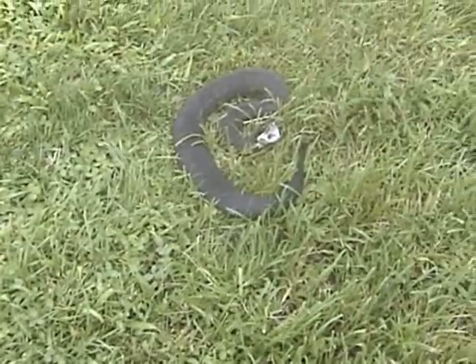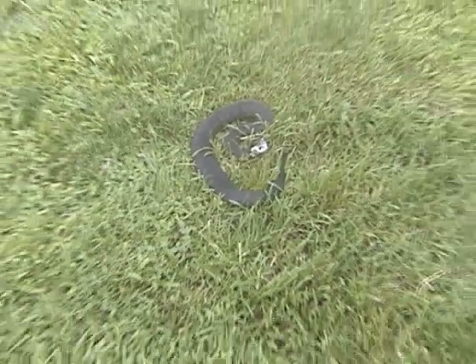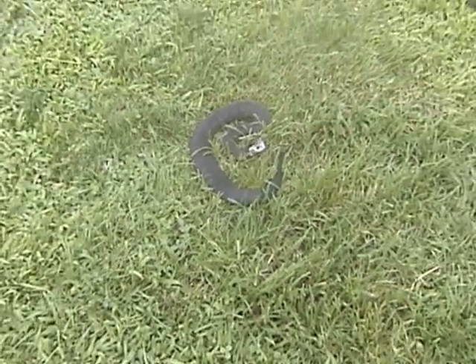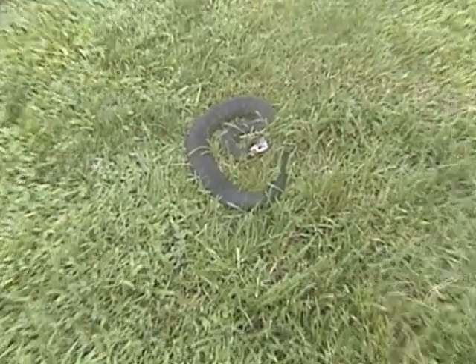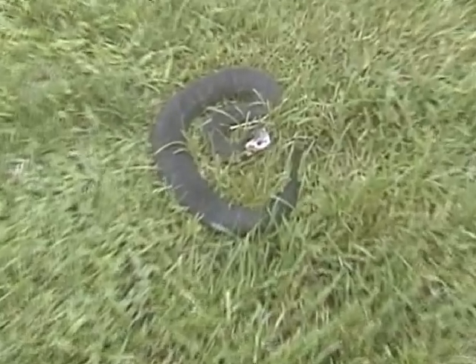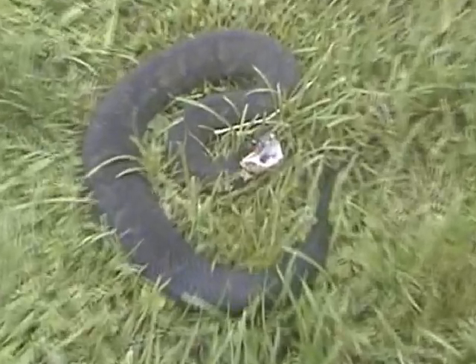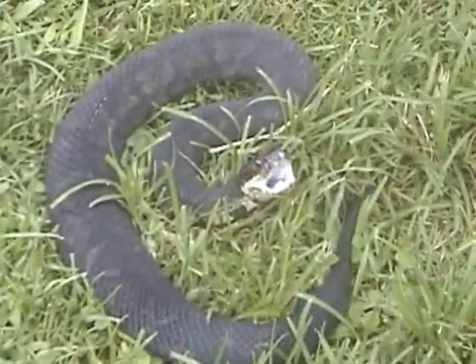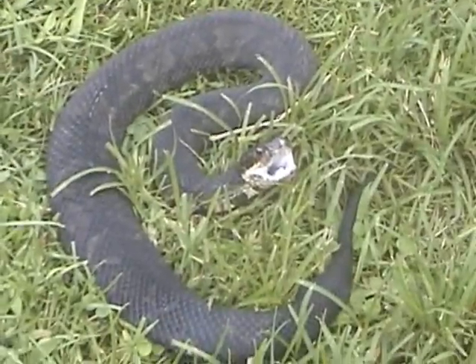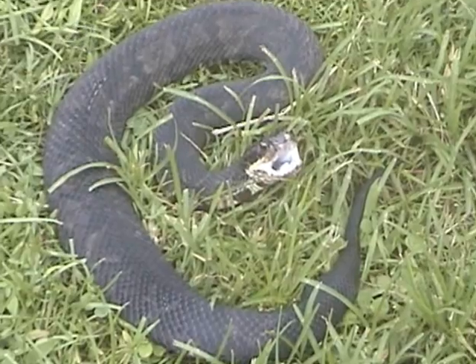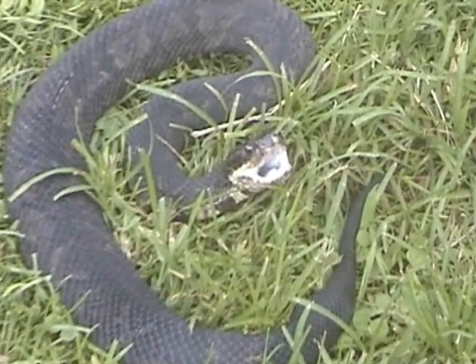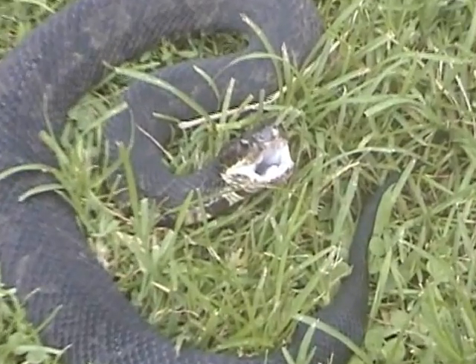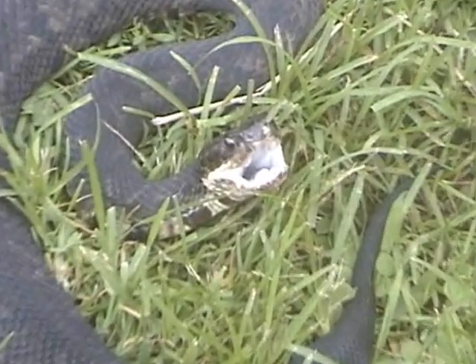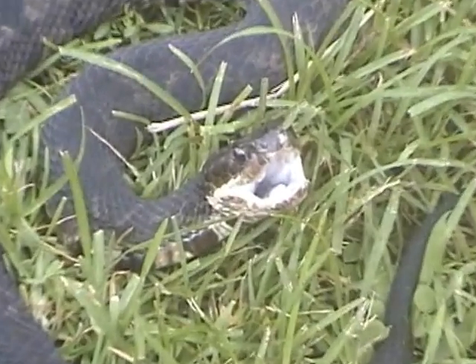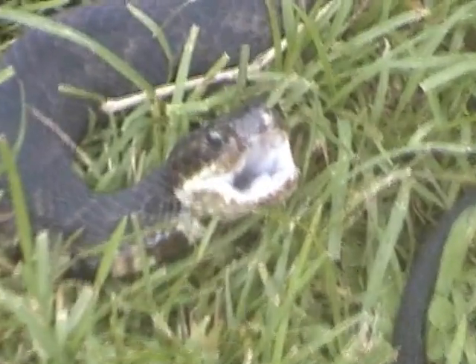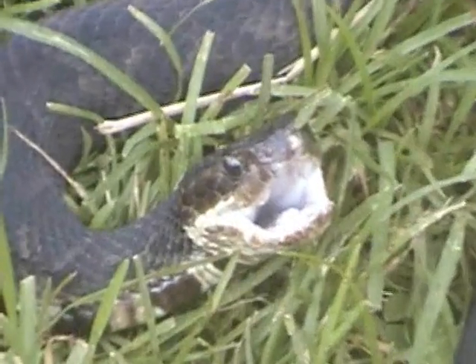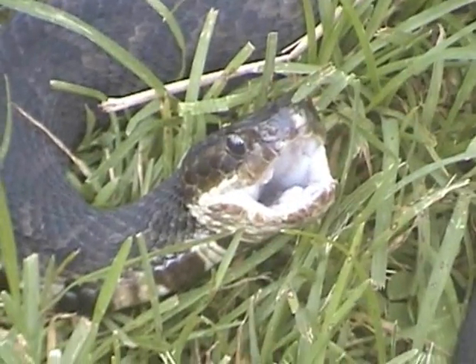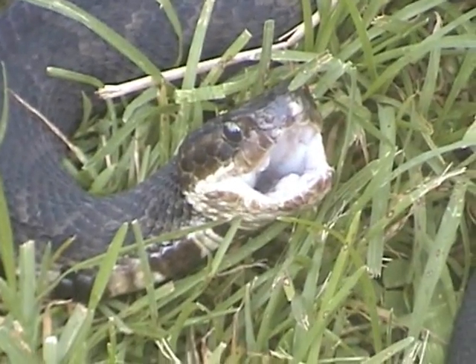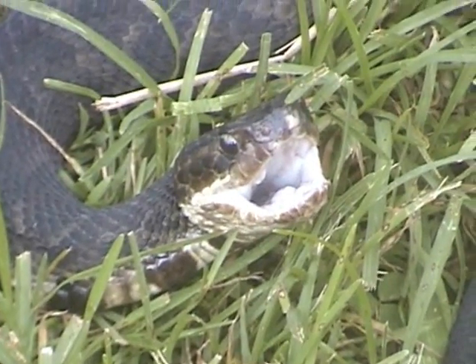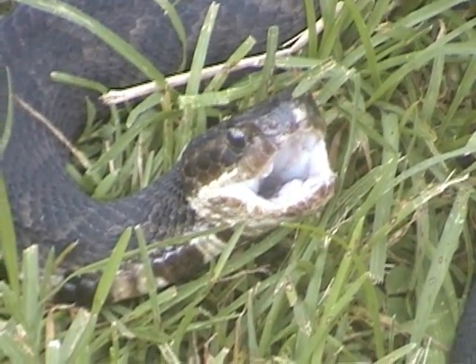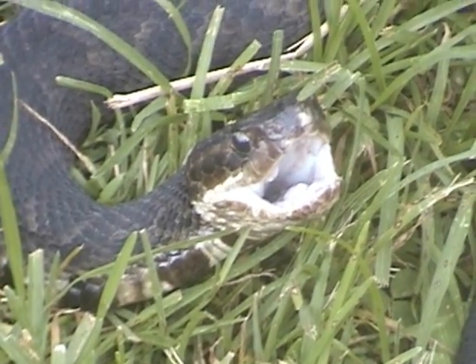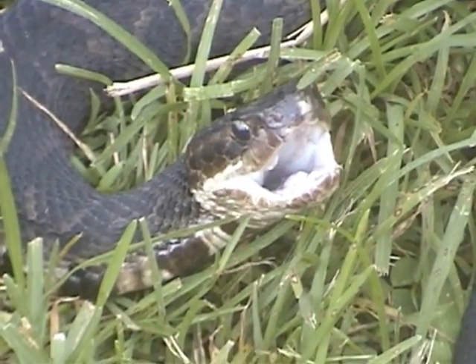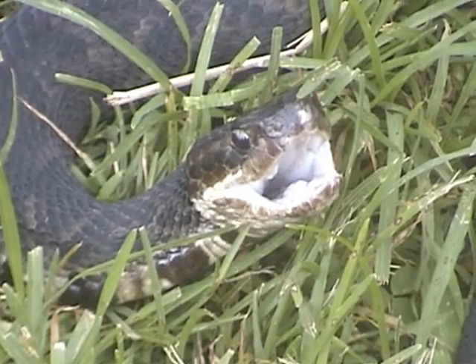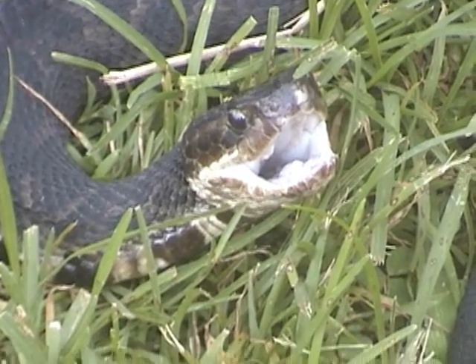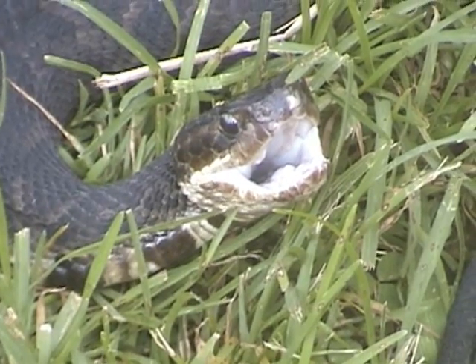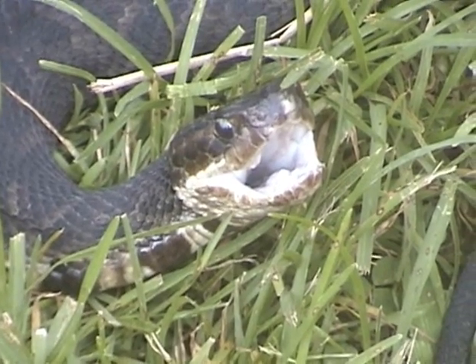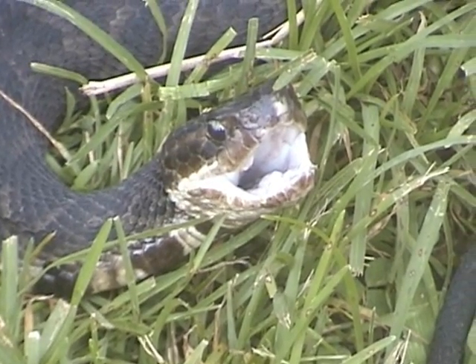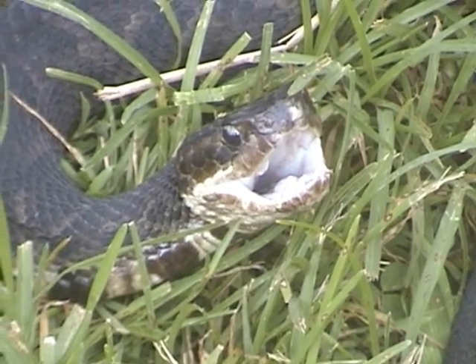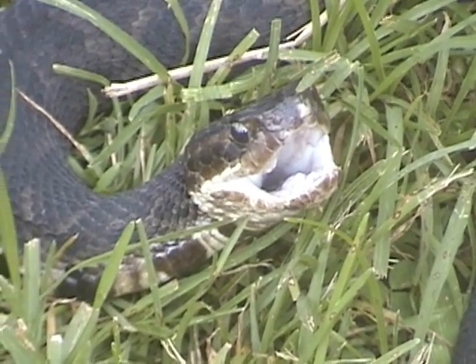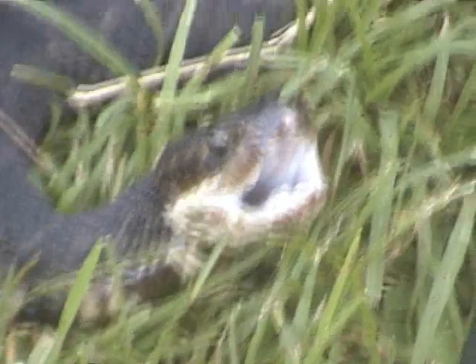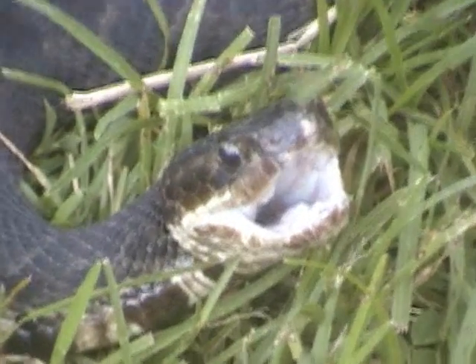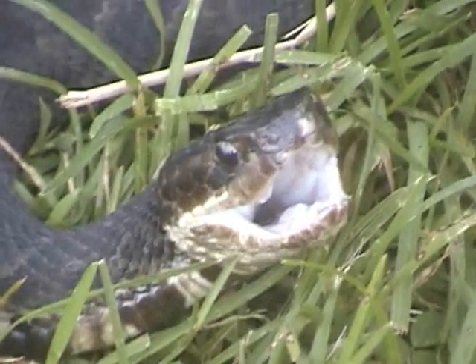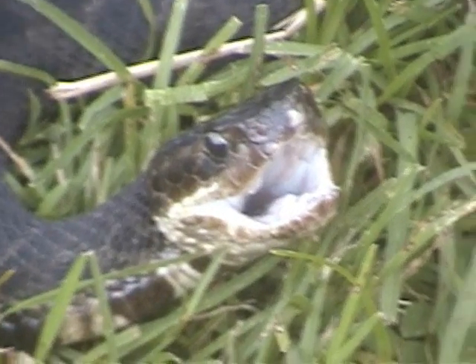If you see the white lining on the inside of the snake's mouth, that's how it gets the name cottonmouth, and that's their threat display. He's only halfway doing it, but they open their mouth when they get scared as a threat.